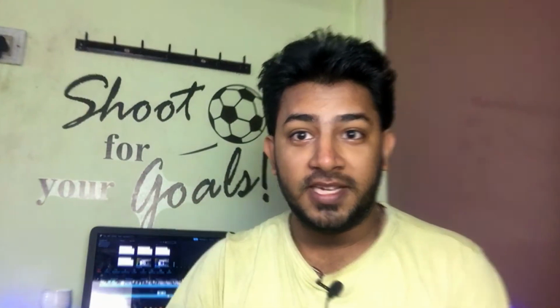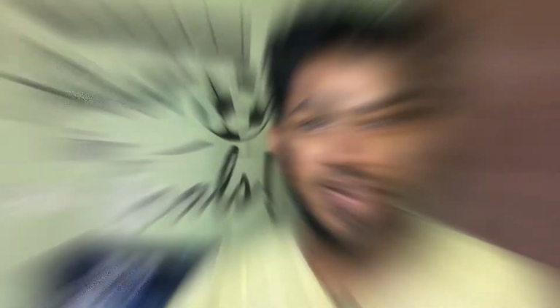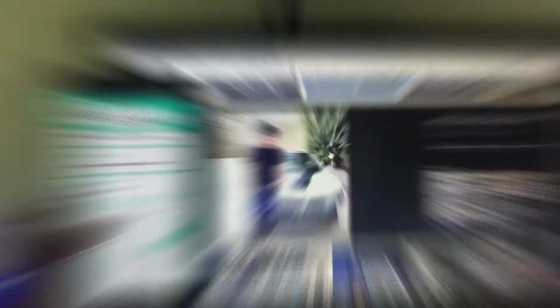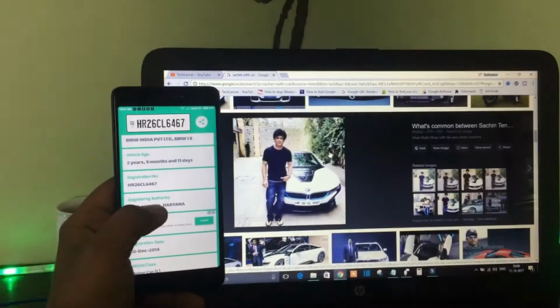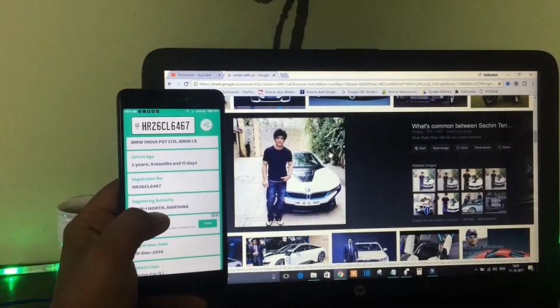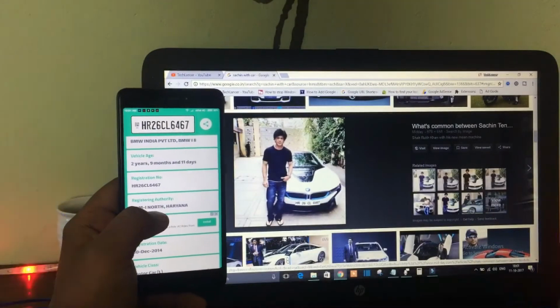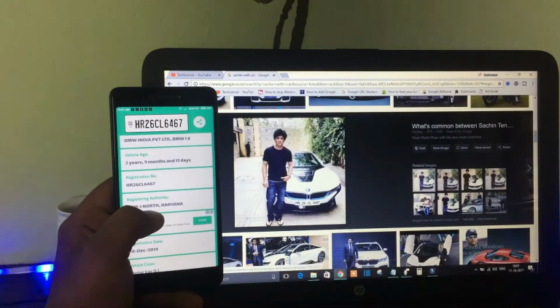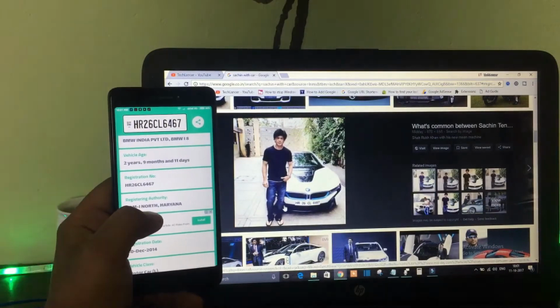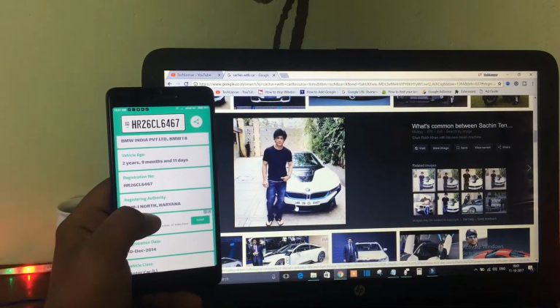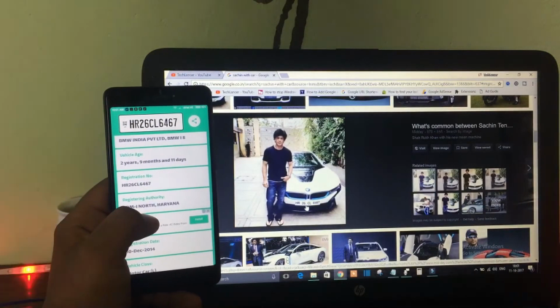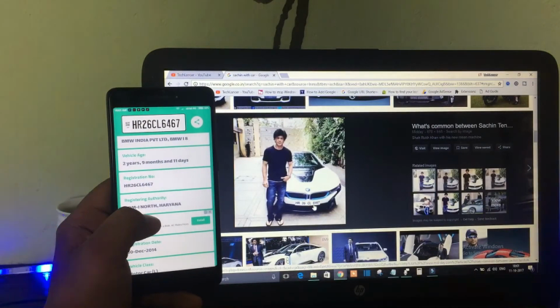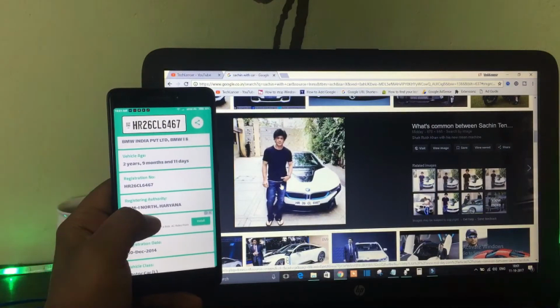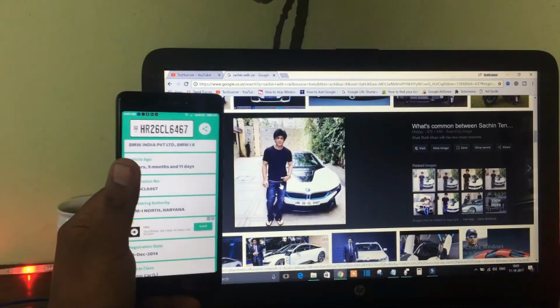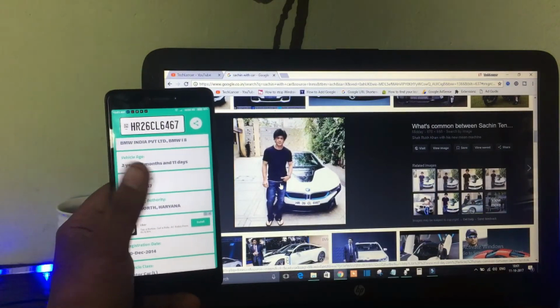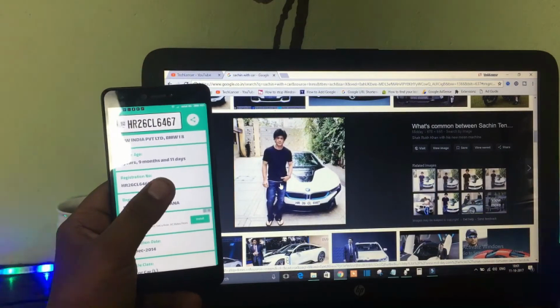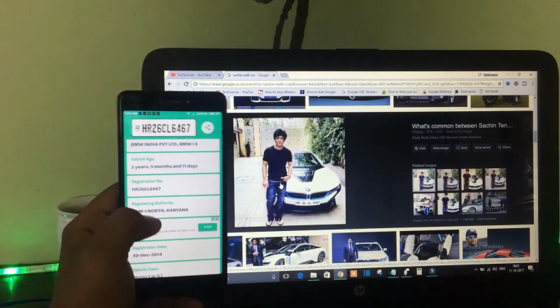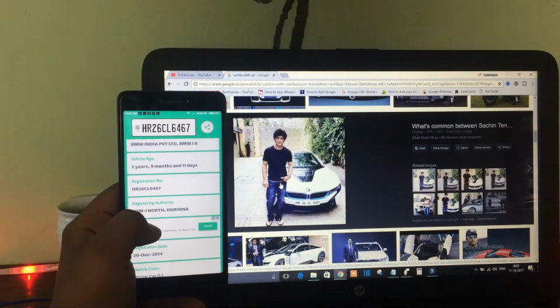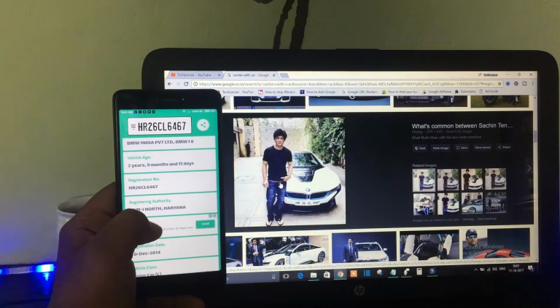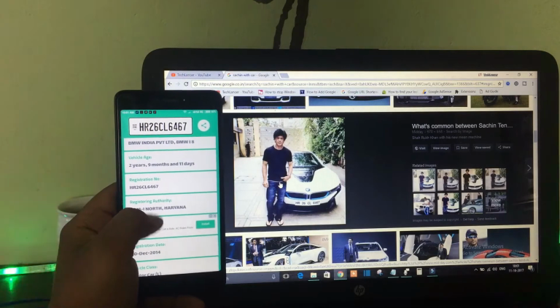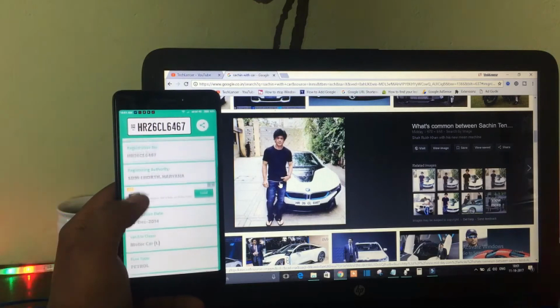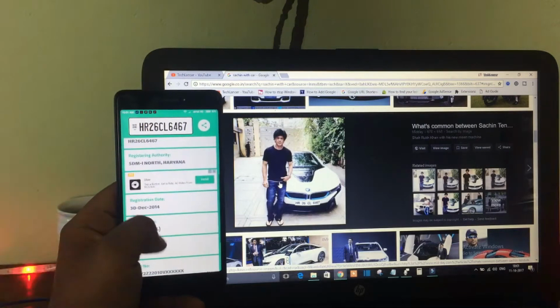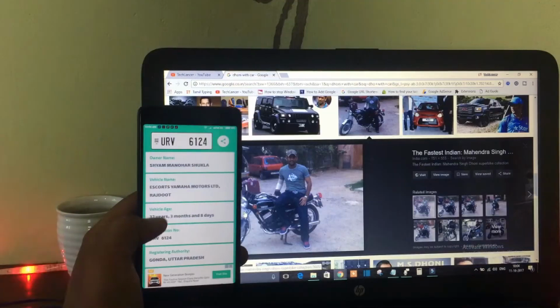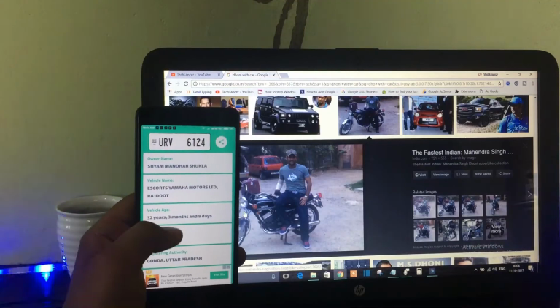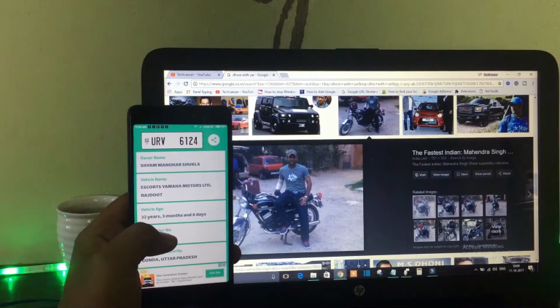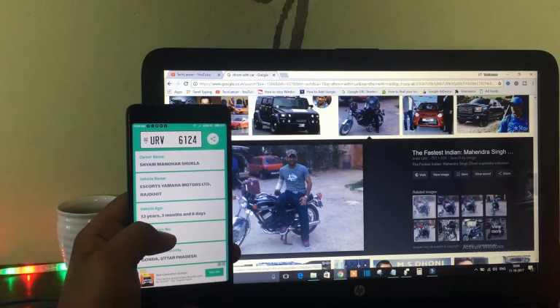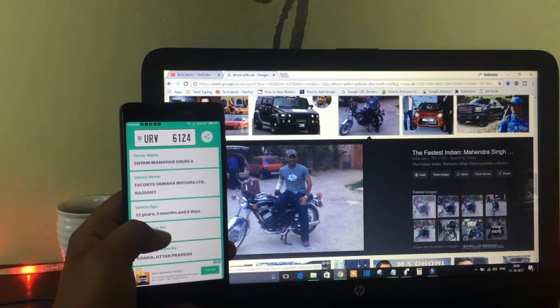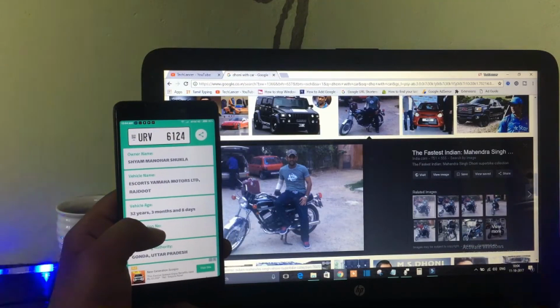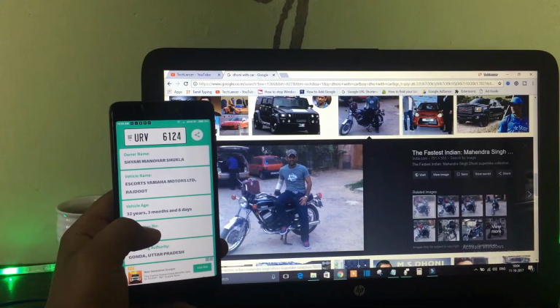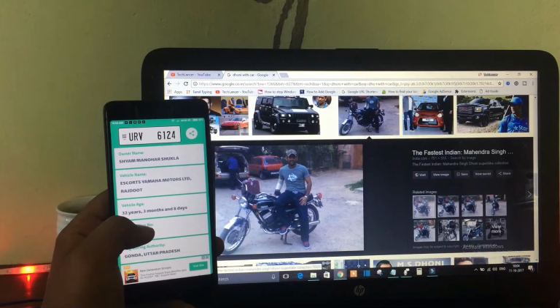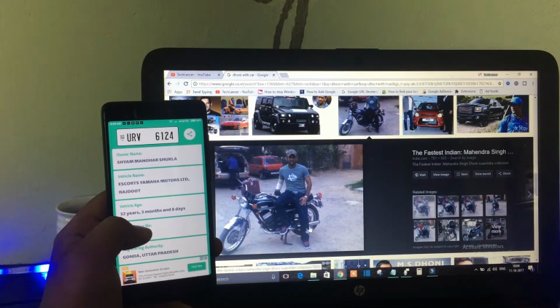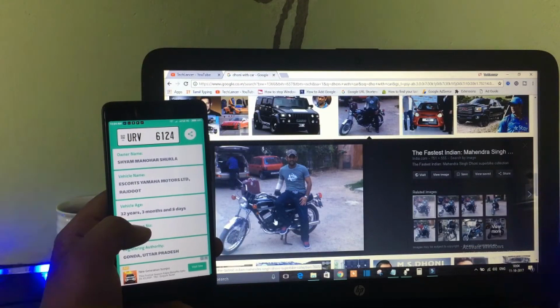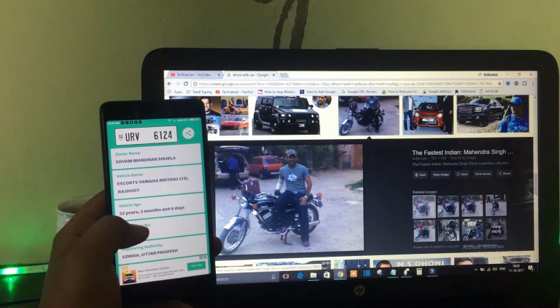Hey wait, the video is not yet over — you can also find celebrity vehicle details! In Google, I searched a few pics and found a celebrity with their car. When searched, it showed the exact results. I also tried out with a bike they used a few years back — it also showed the correct results.